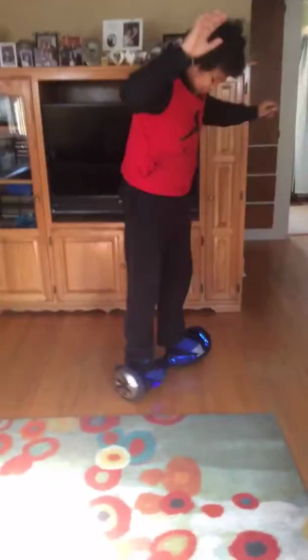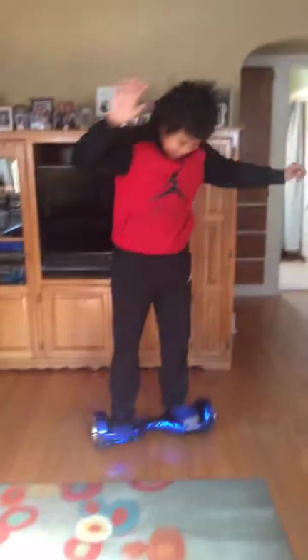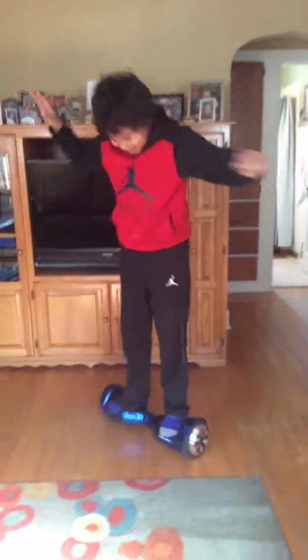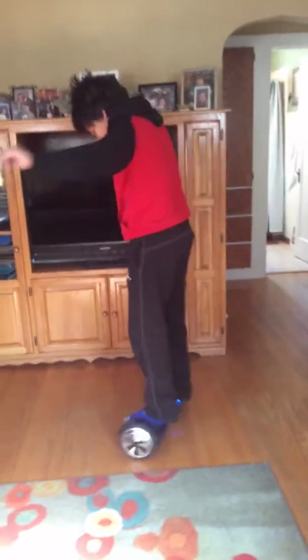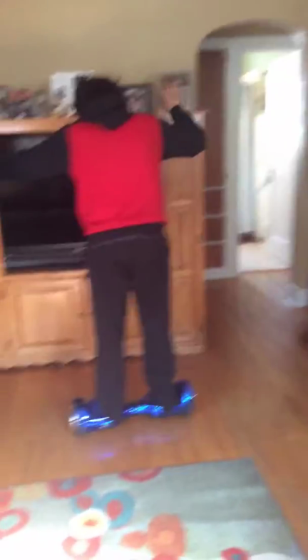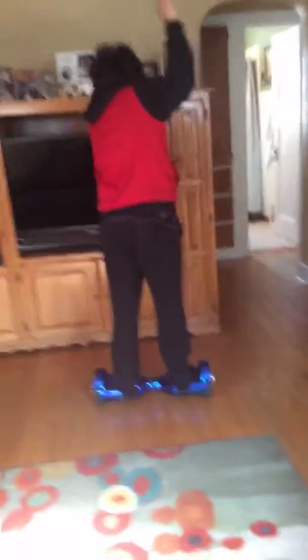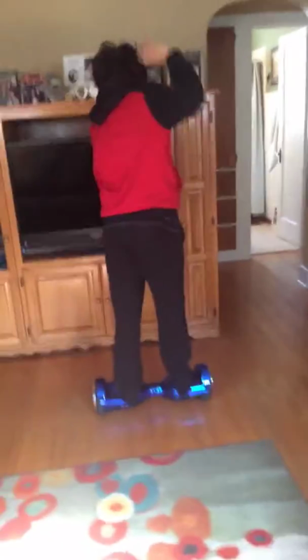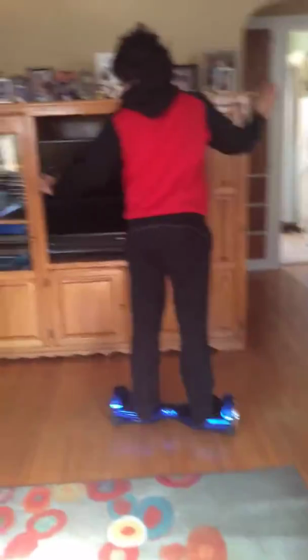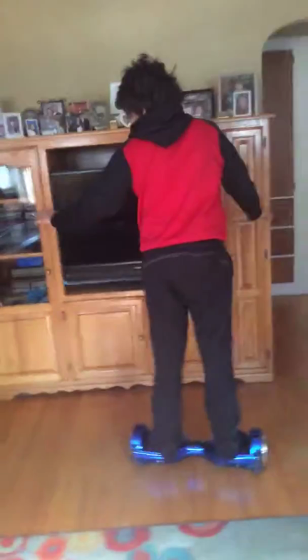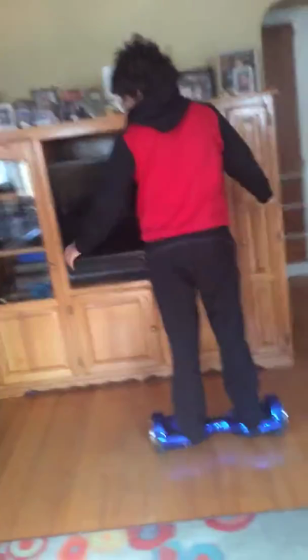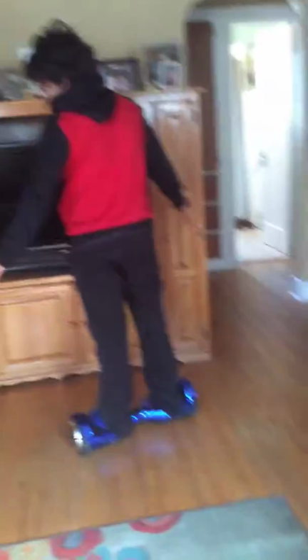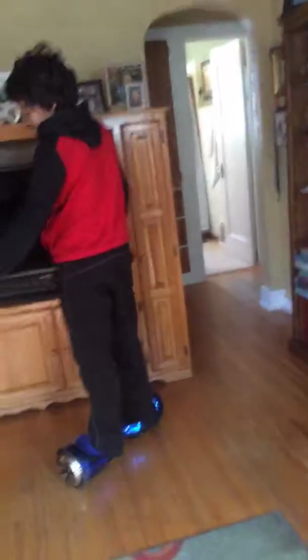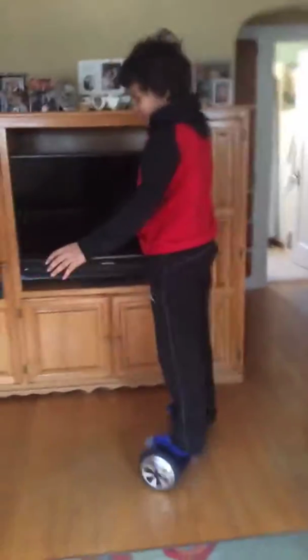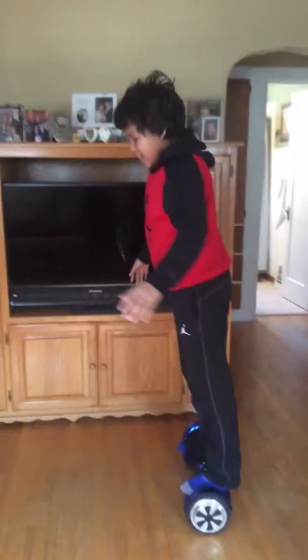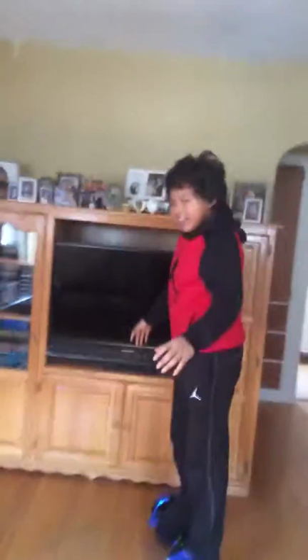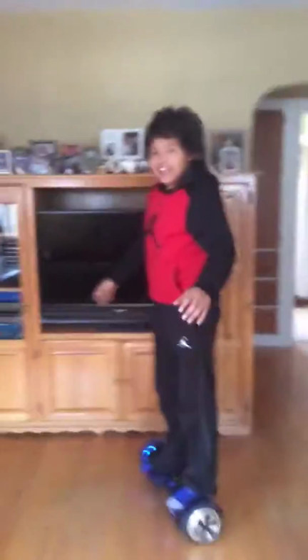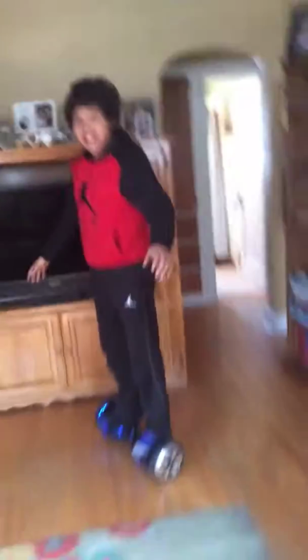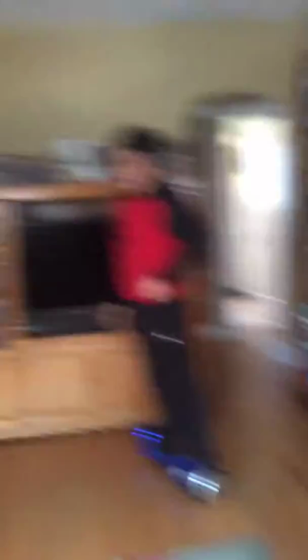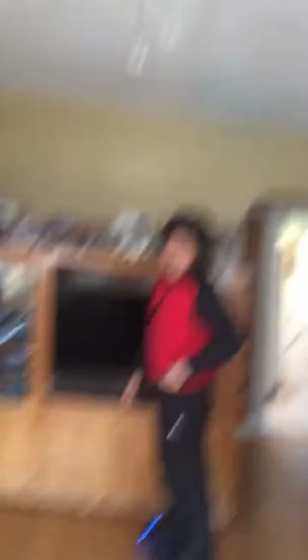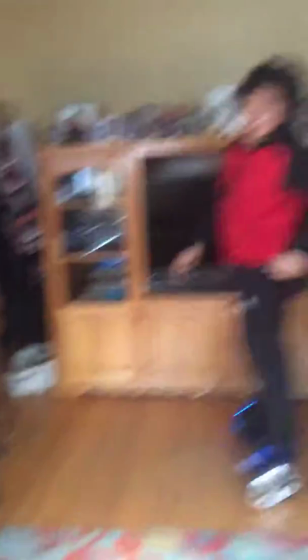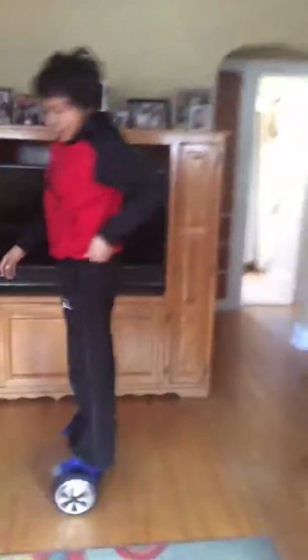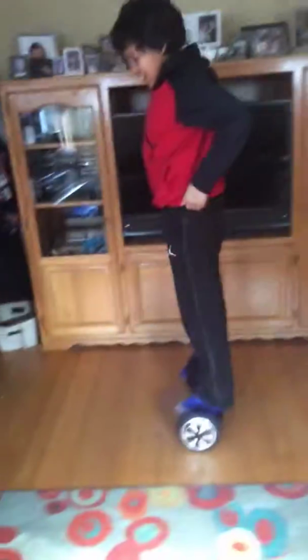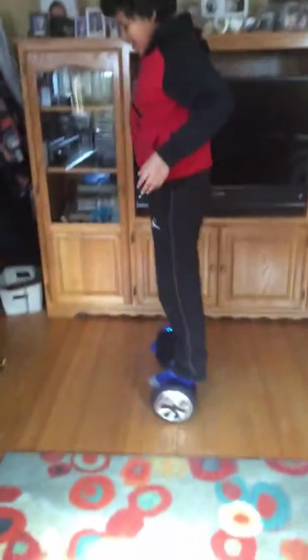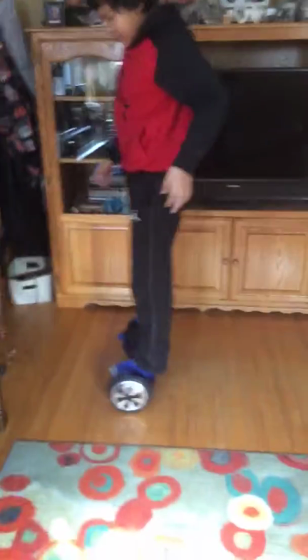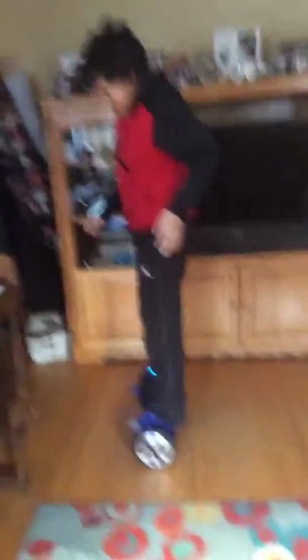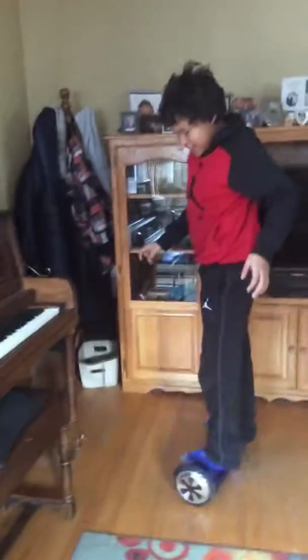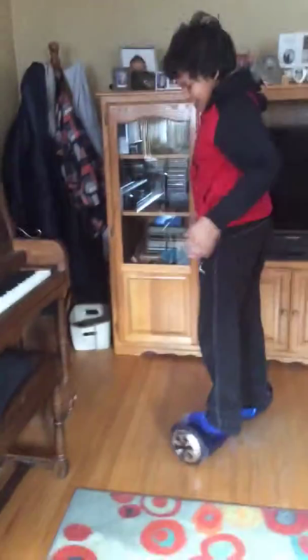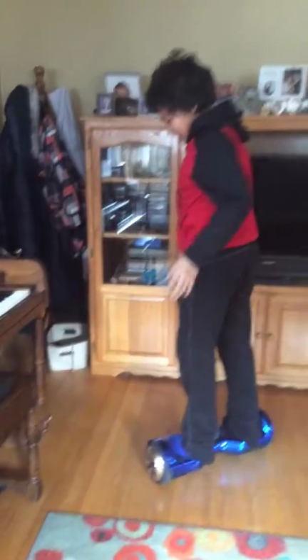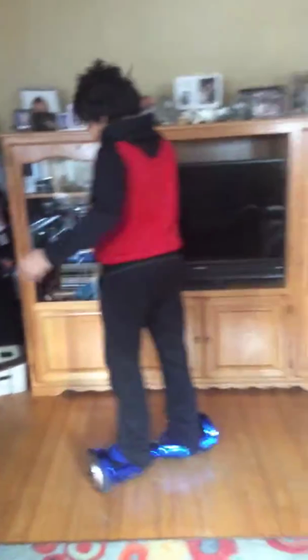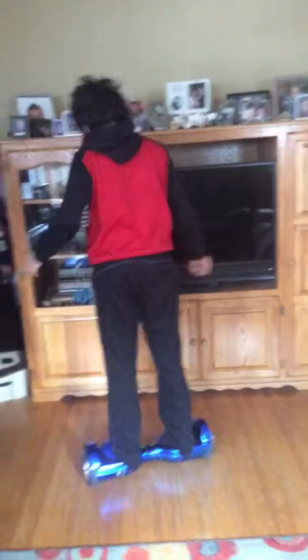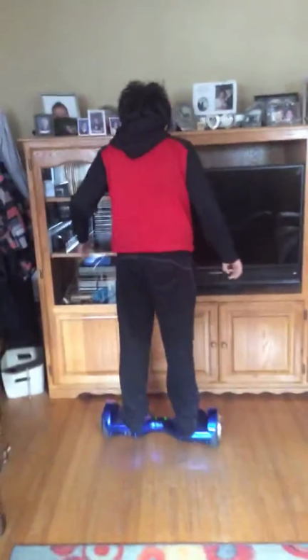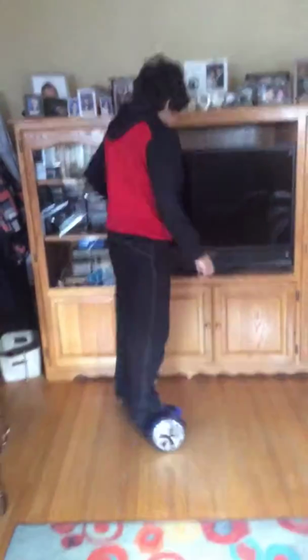Why is it turning like that? I don't know. I mean, it's basically on your body weight. It's like all body weight, you know? See, you're getting it. You're getting it.